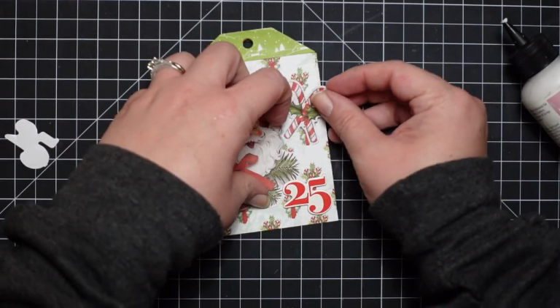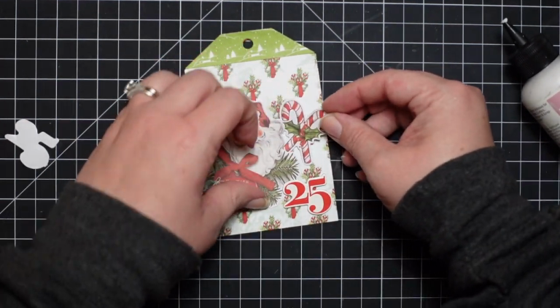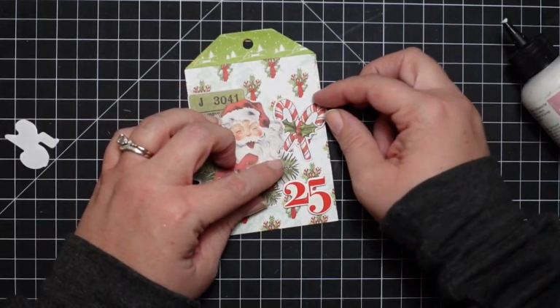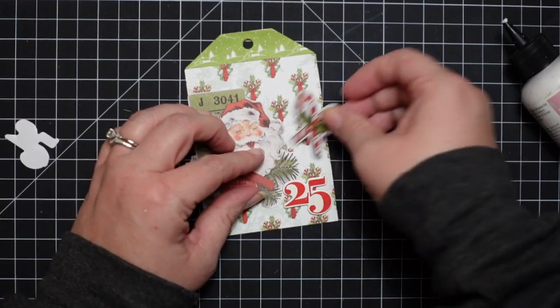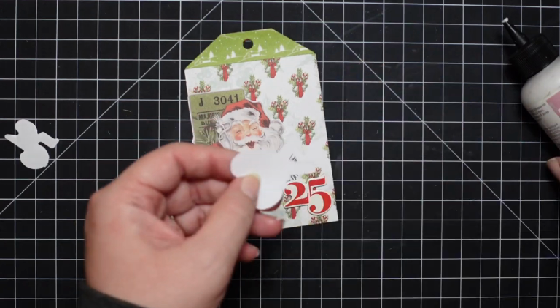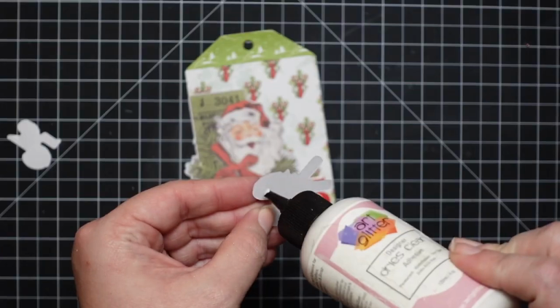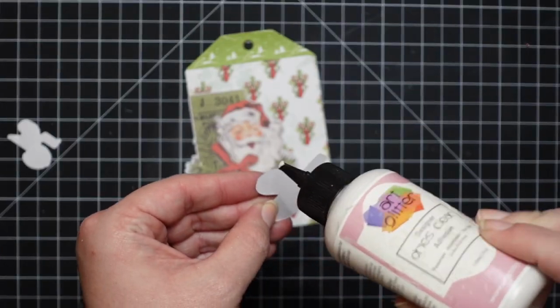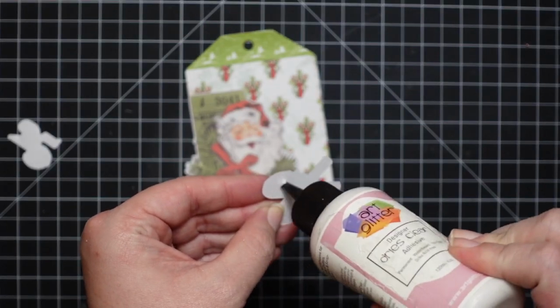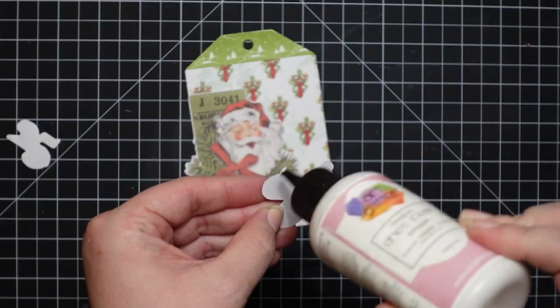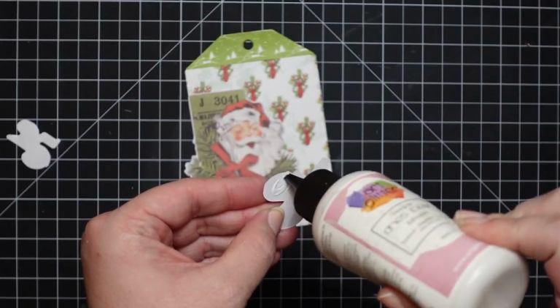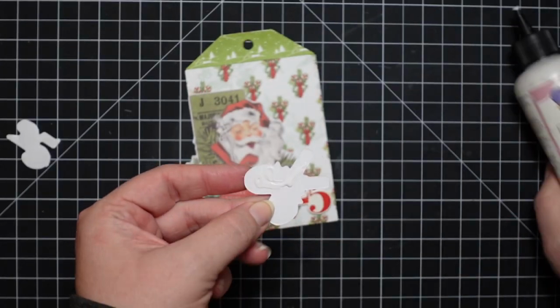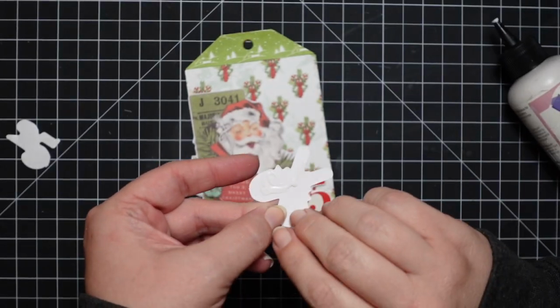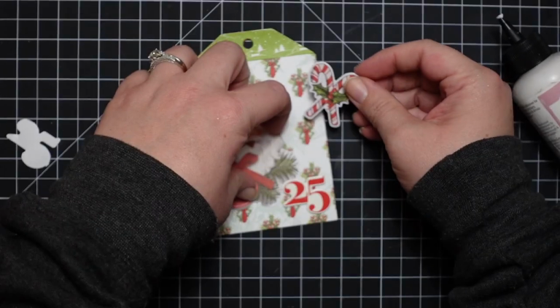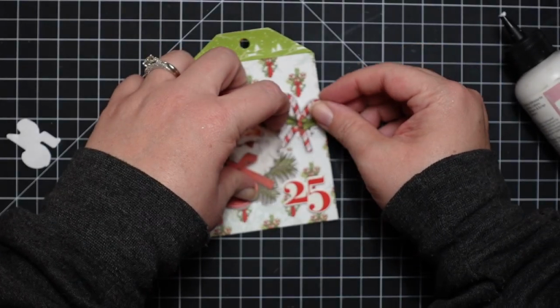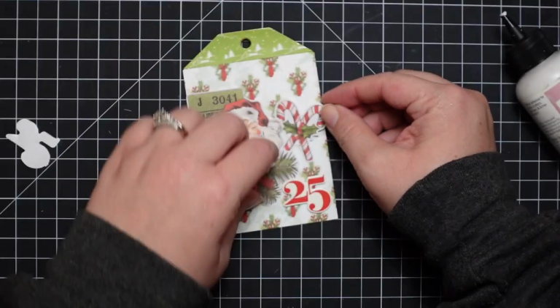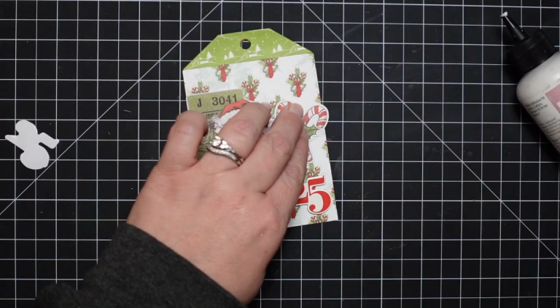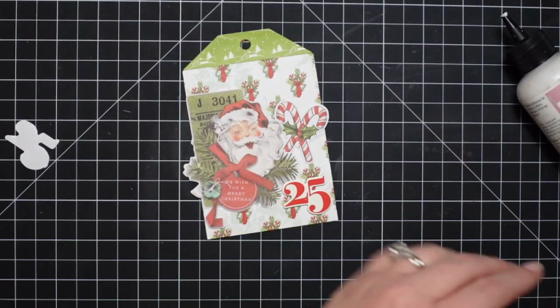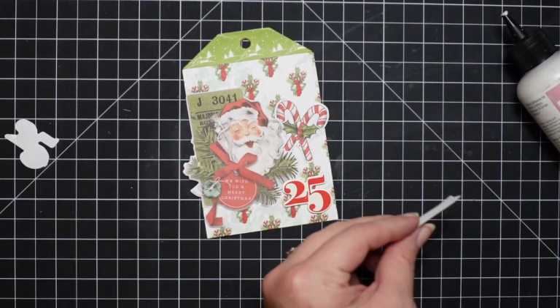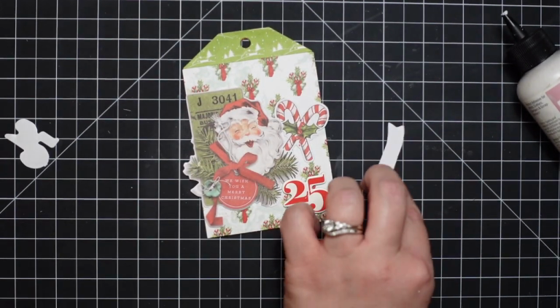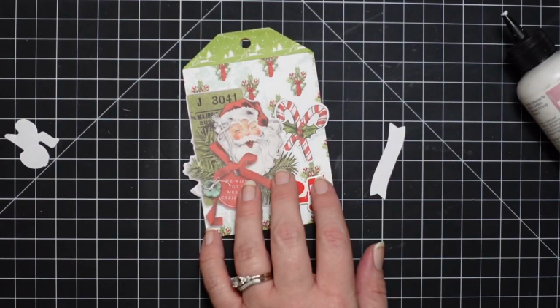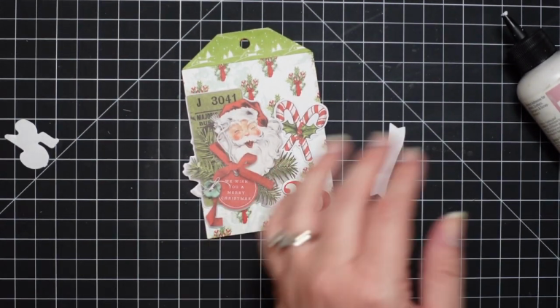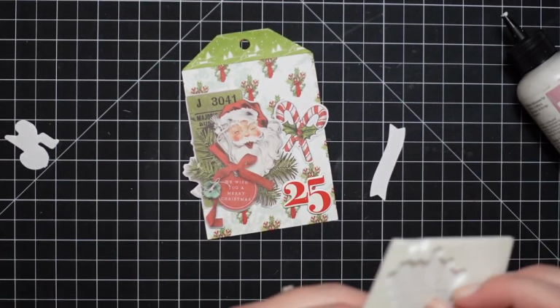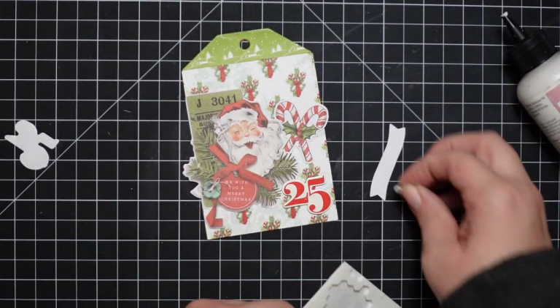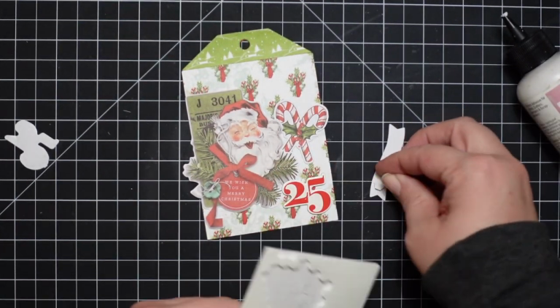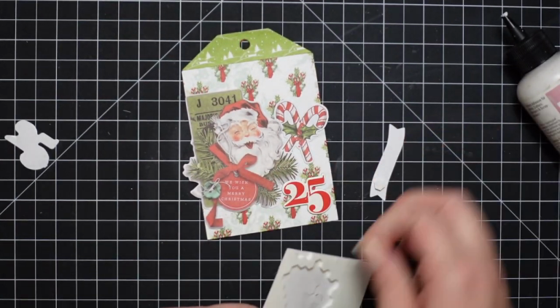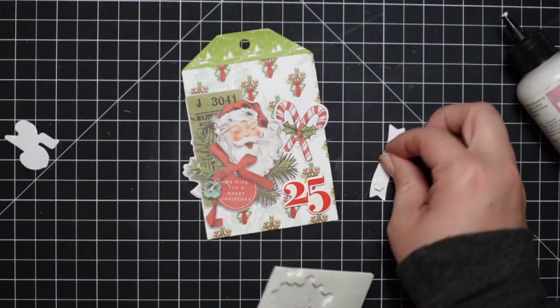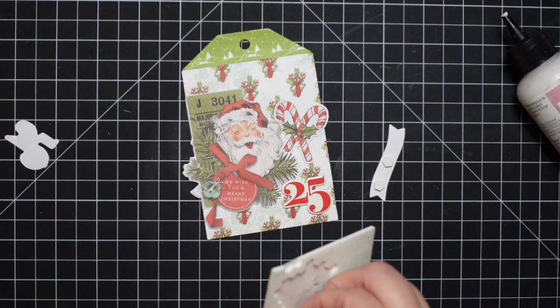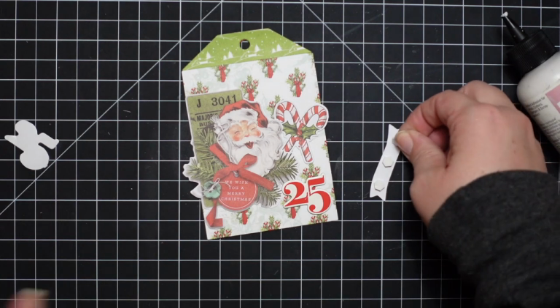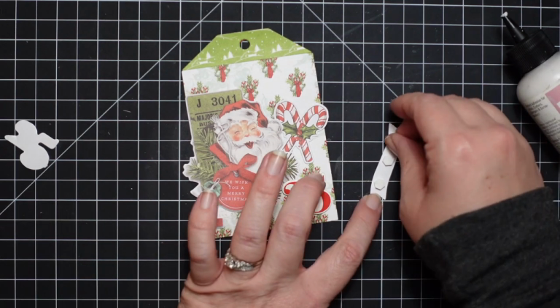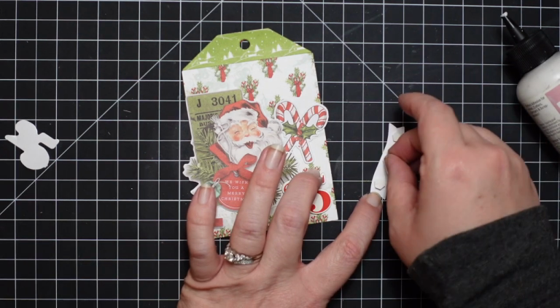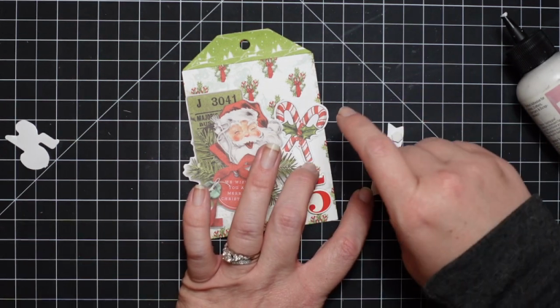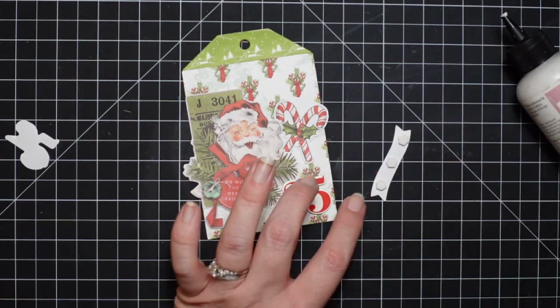Just know that it is retired, and of course this would all work with whatever tag die you have. I just really like this one because they're large. I've gone ahead and pre-cut everything and you're just going to see me attach all the pieces.